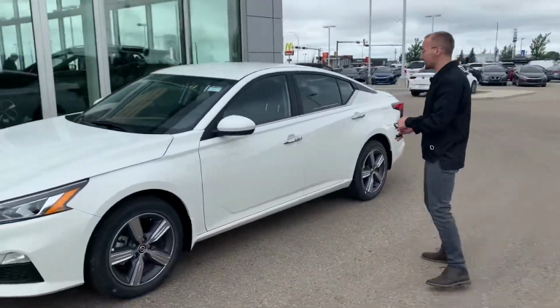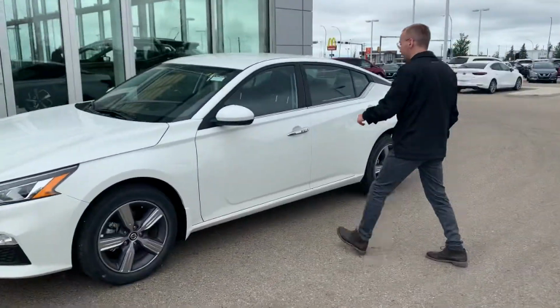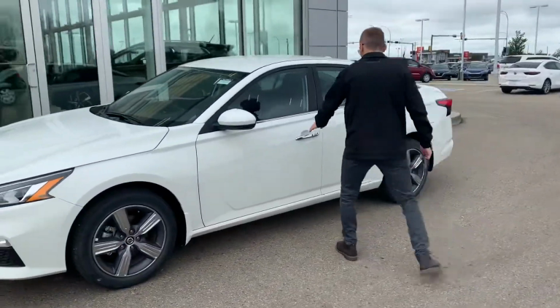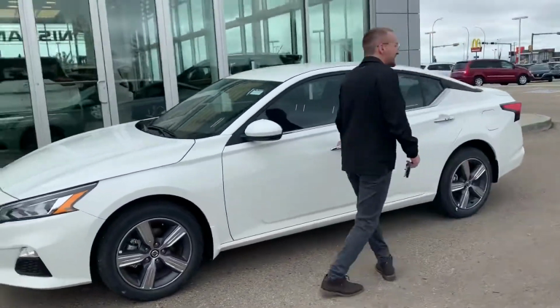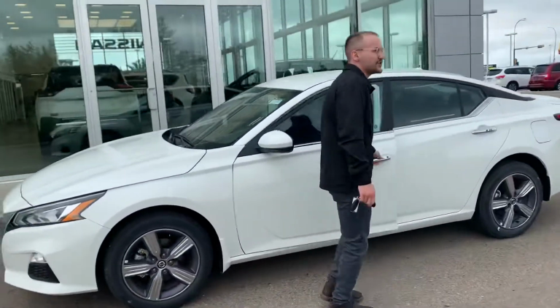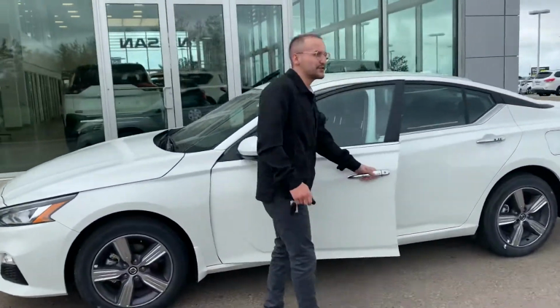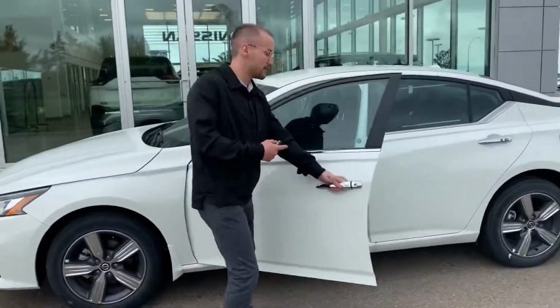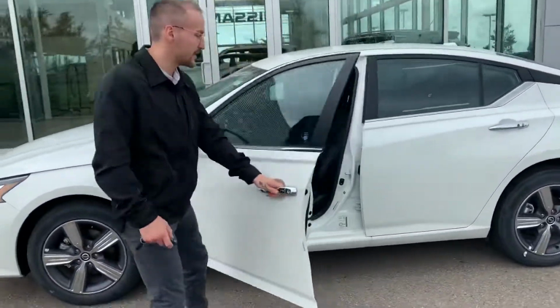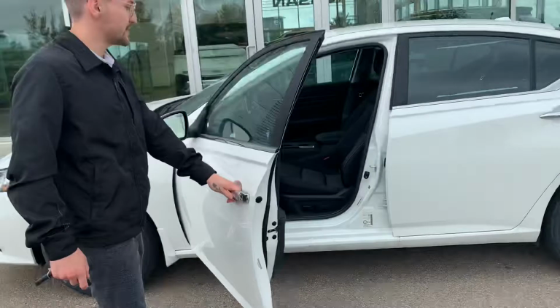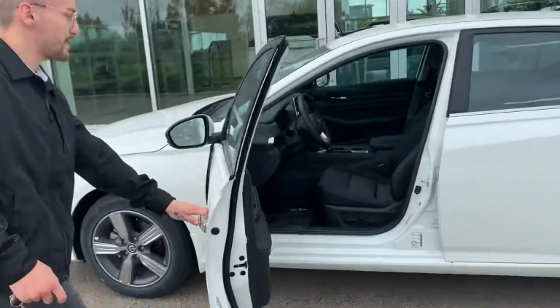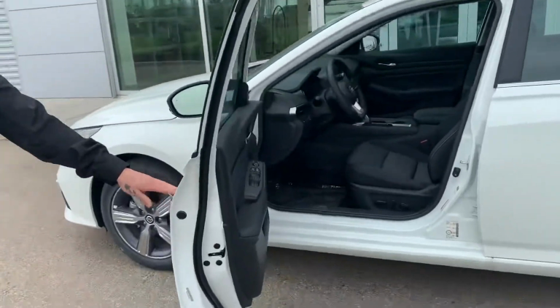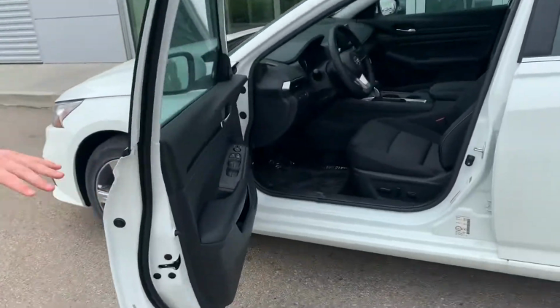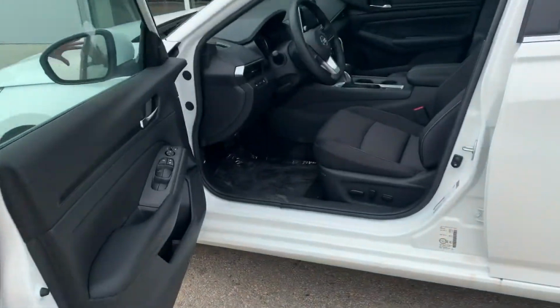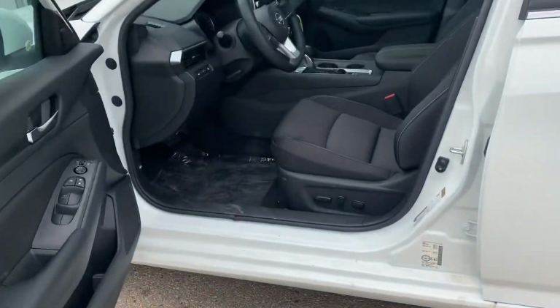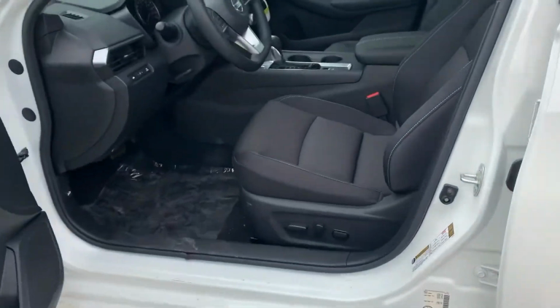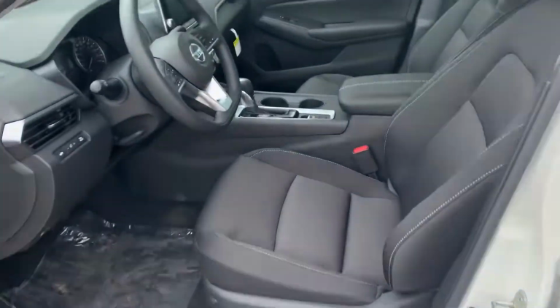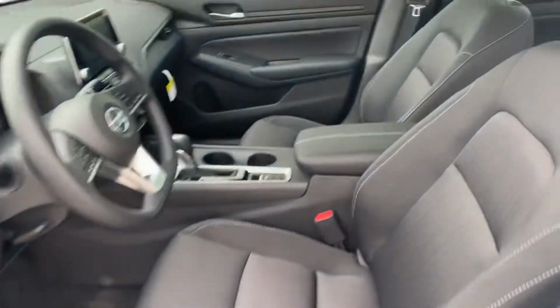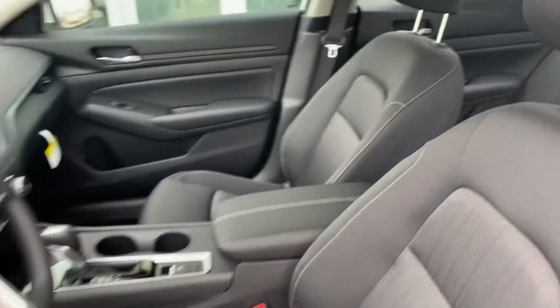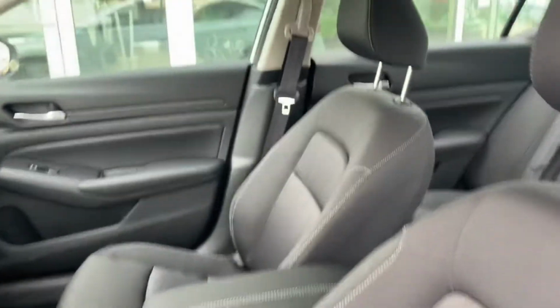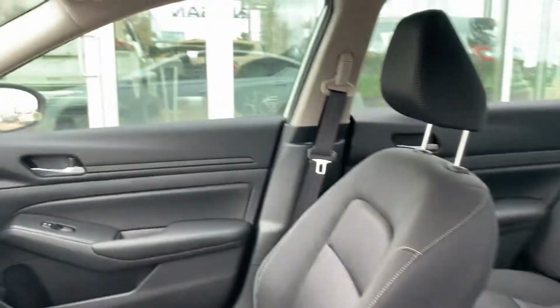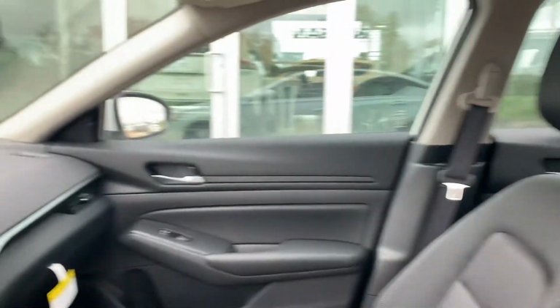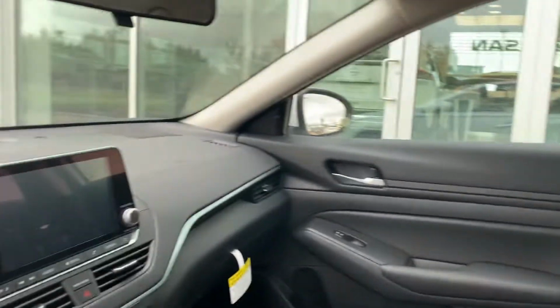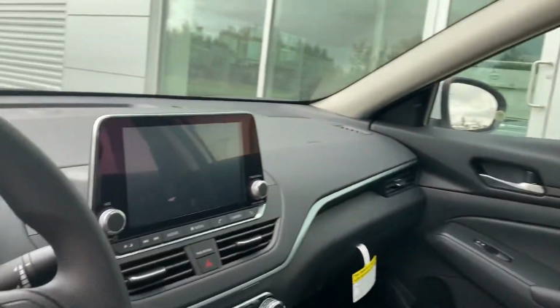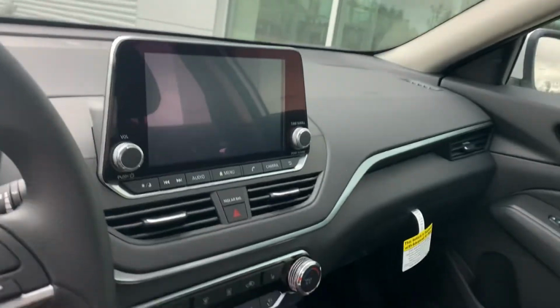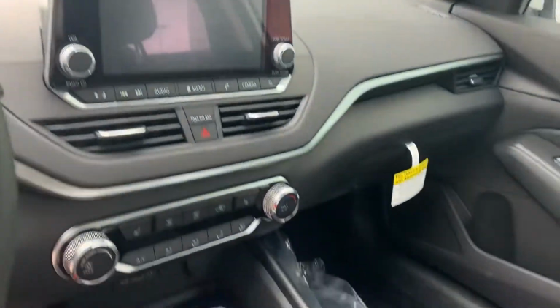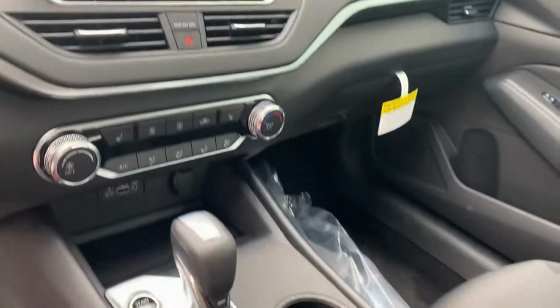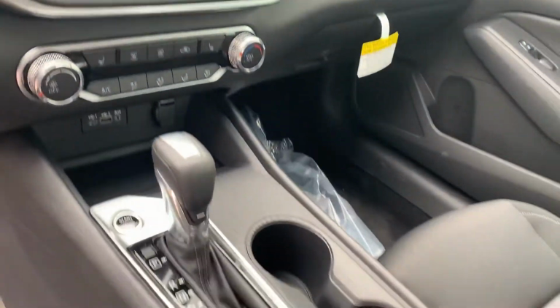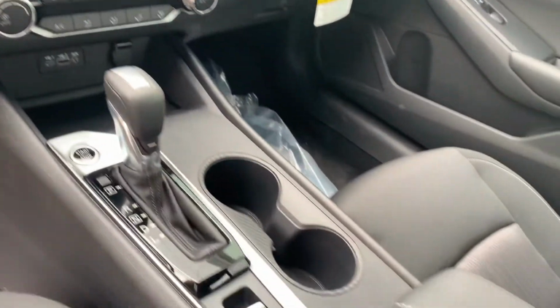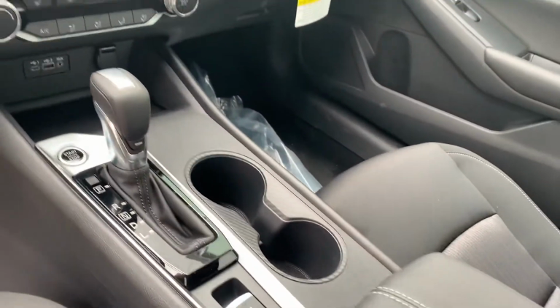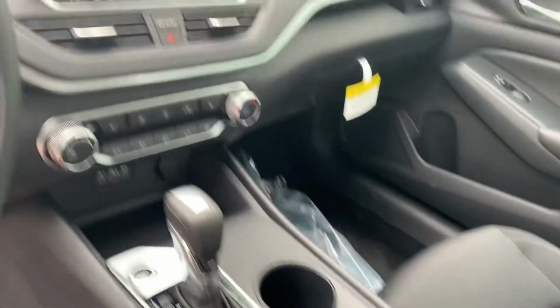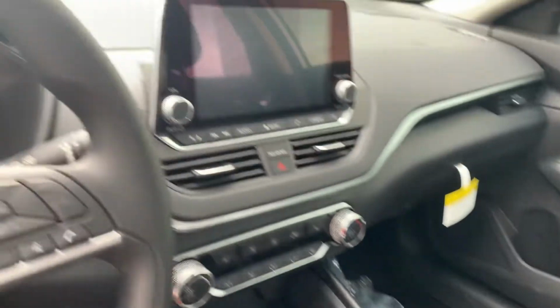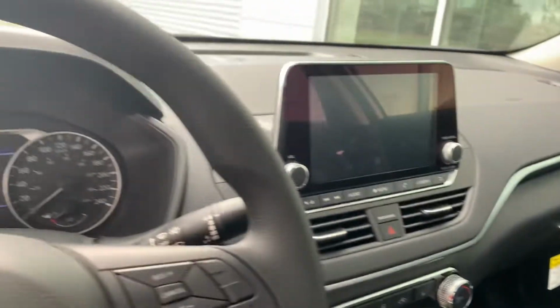You do have keyless entry here, so you can lock and unlock with just a push of the button. Power seats, heated seats, Apple CarPlay, Android Auto, a nice backup camera, touchscreen — lots and lots of options in here.